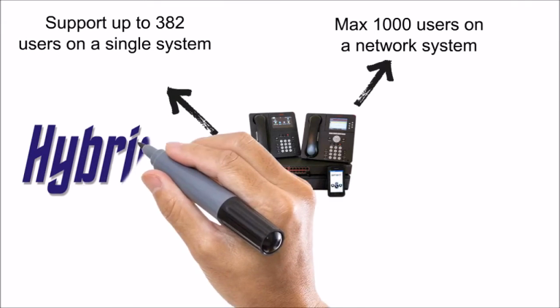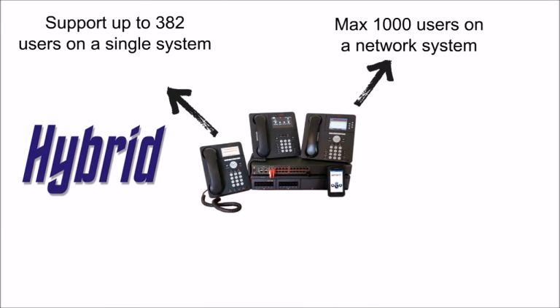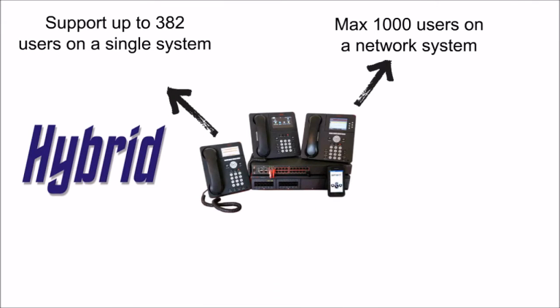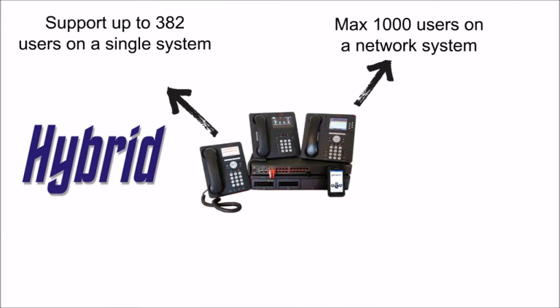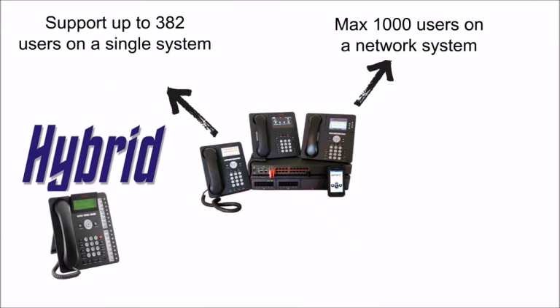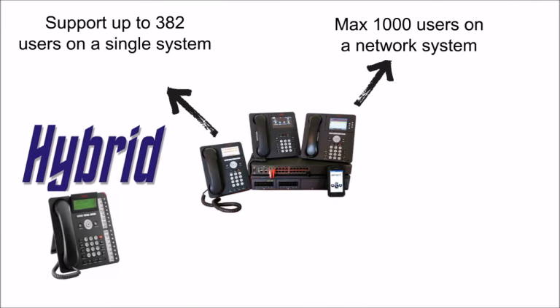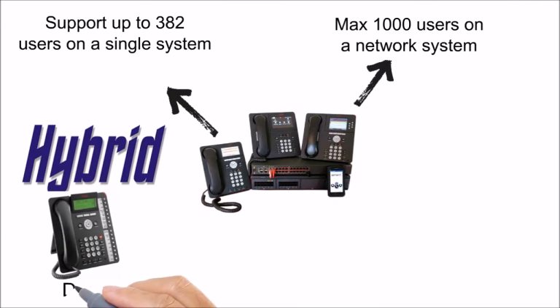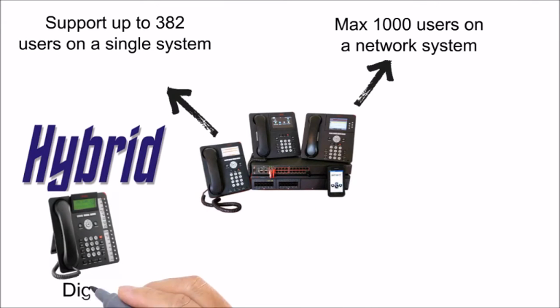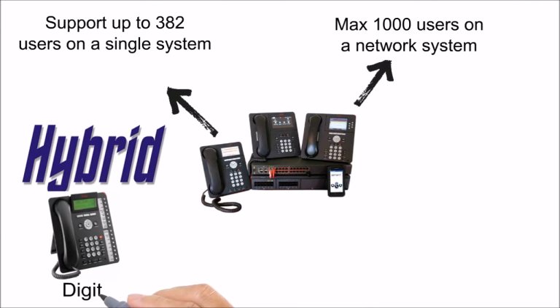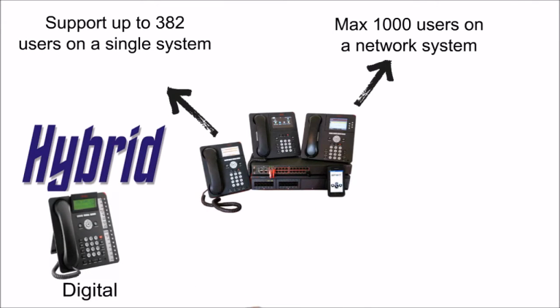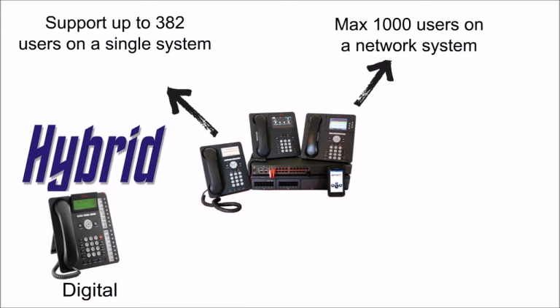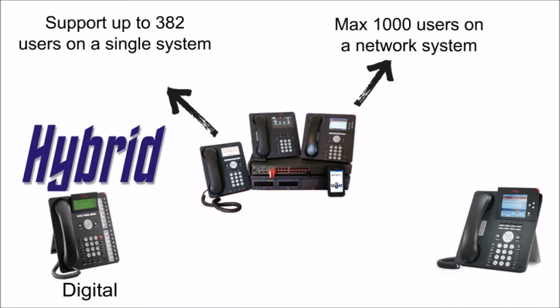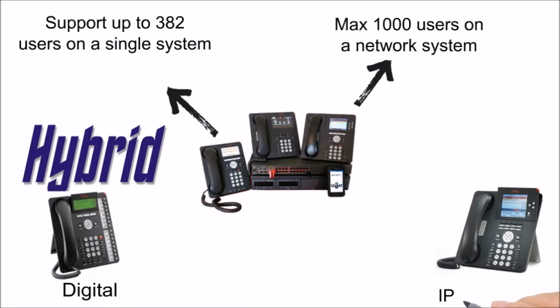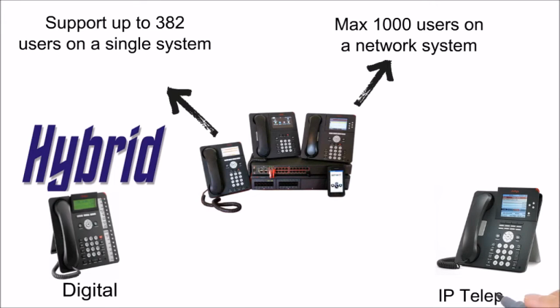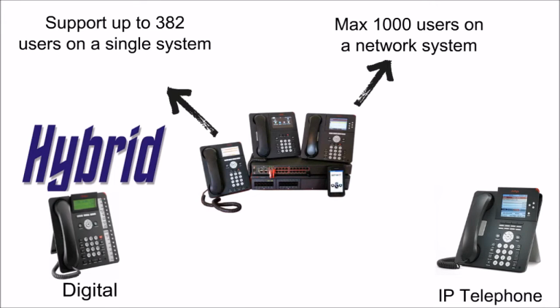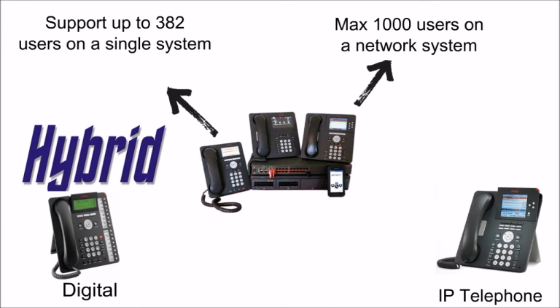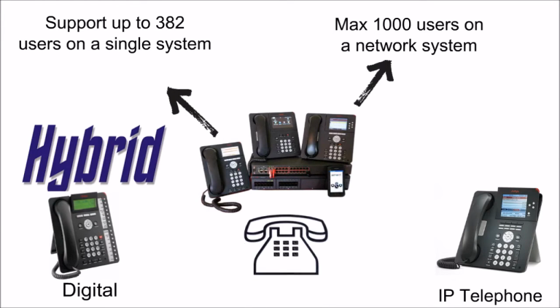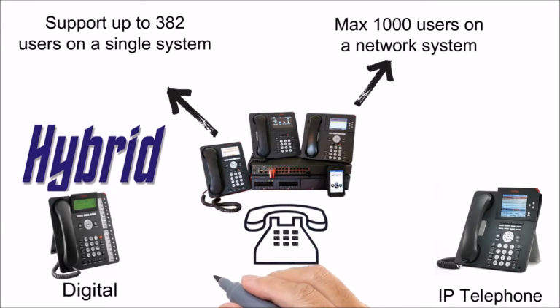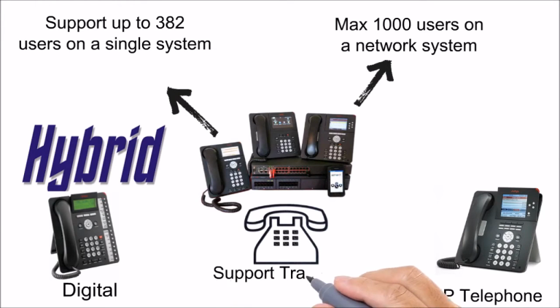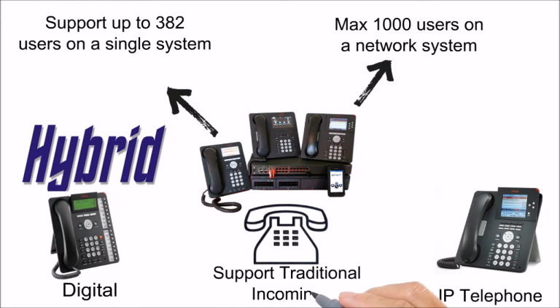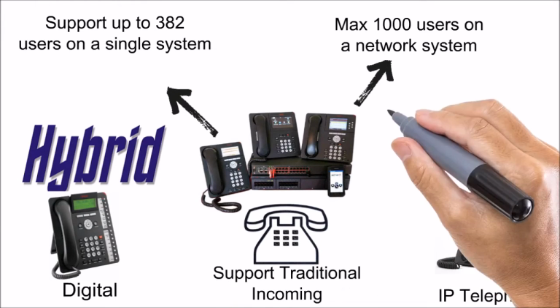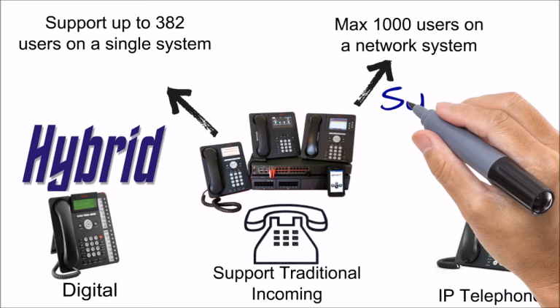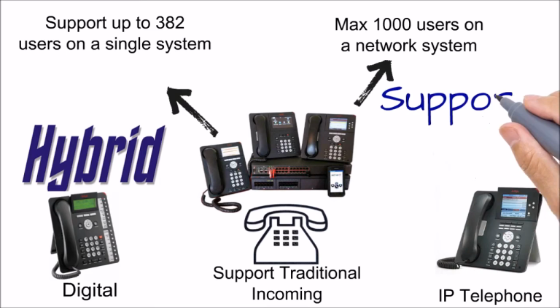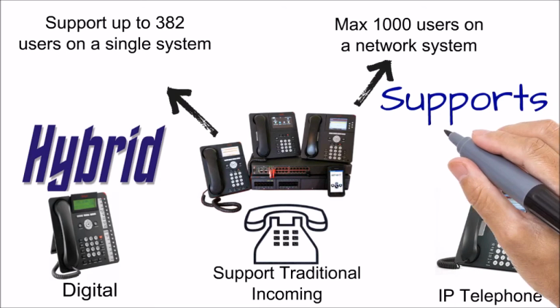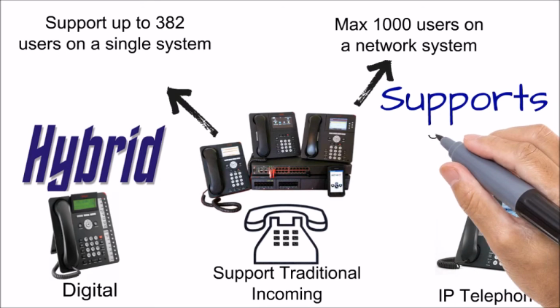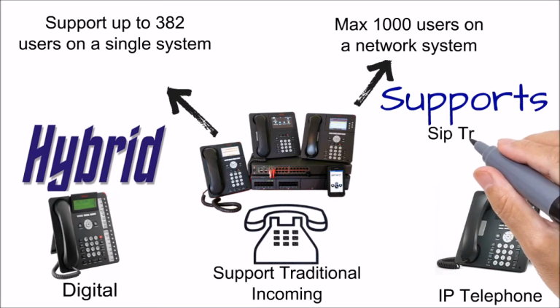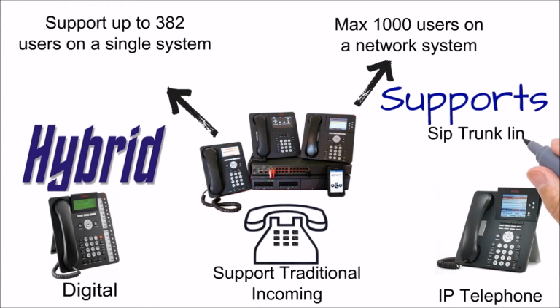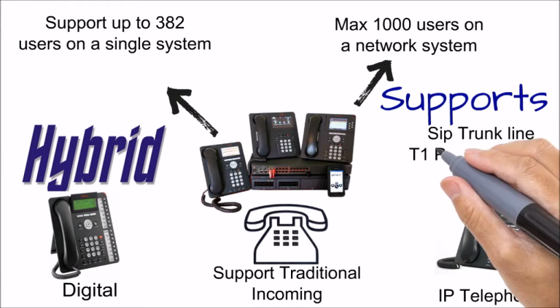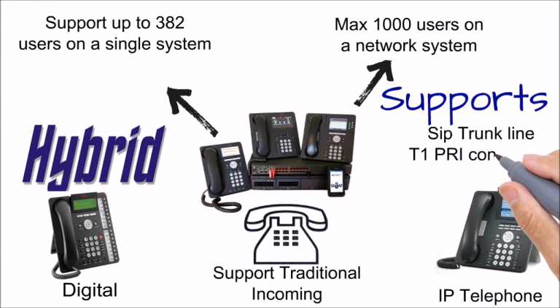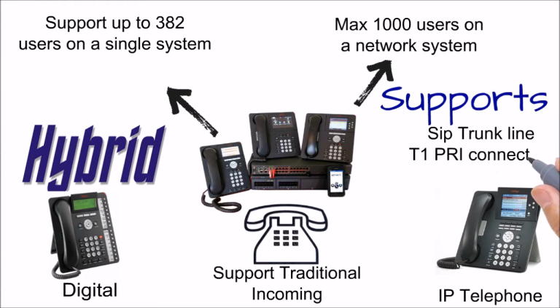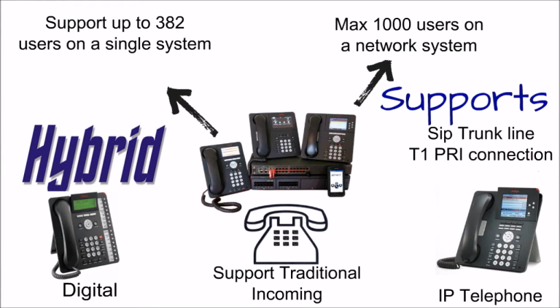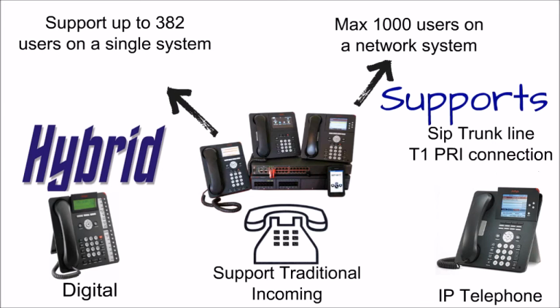The system is also a hybrid. It will allow you to use digital telephones or IP telephones, and will support traditional incoming telephone lines, SIP trunks, or you can utilize a T1 PRI connection.